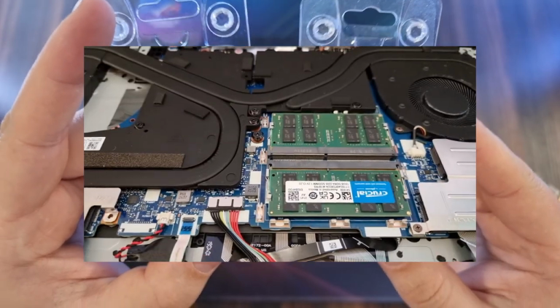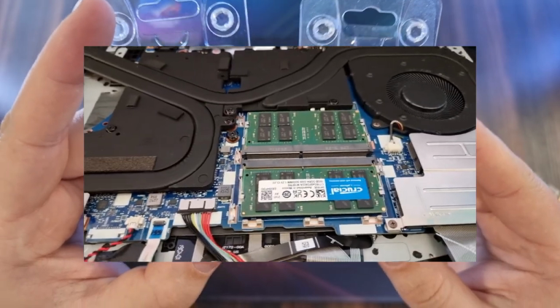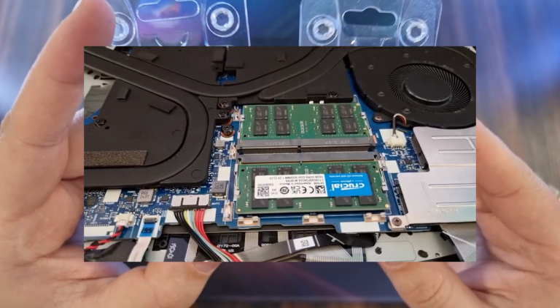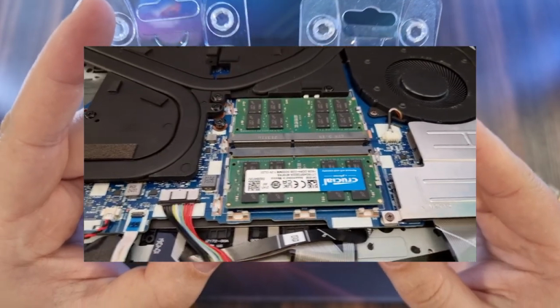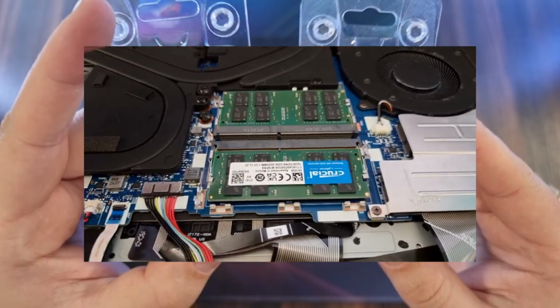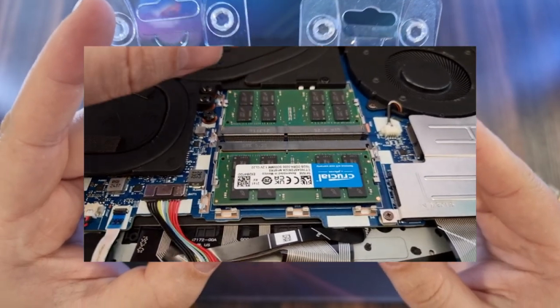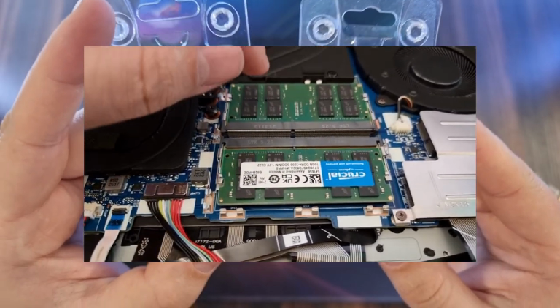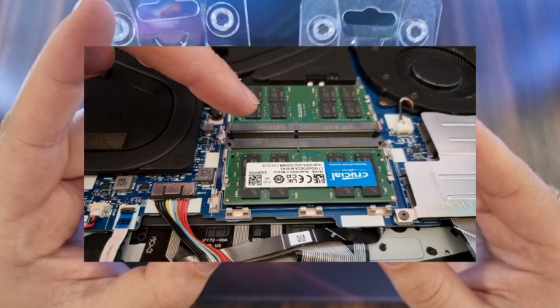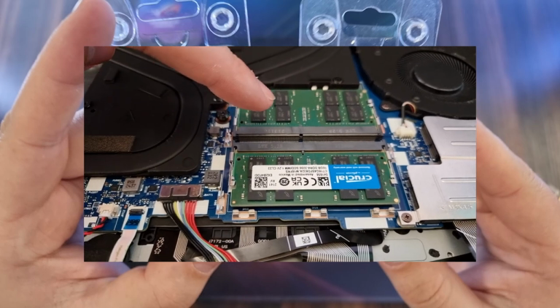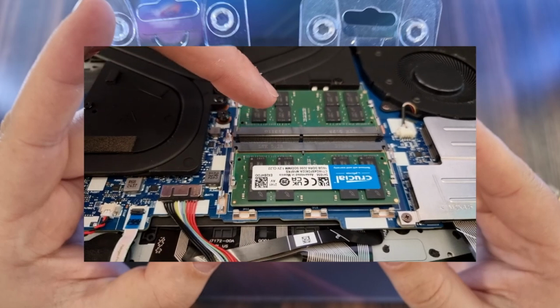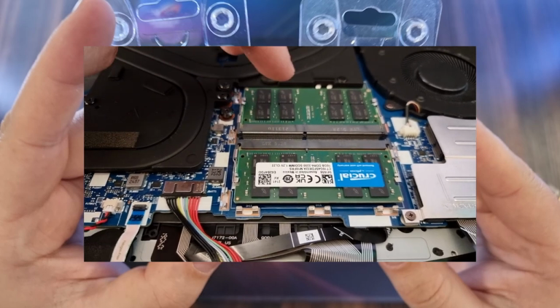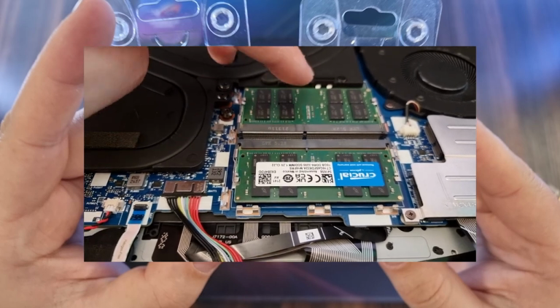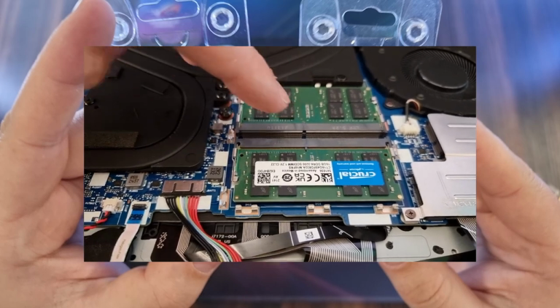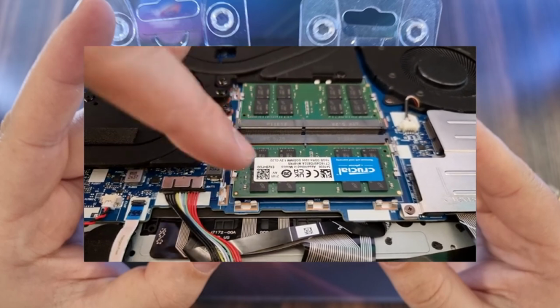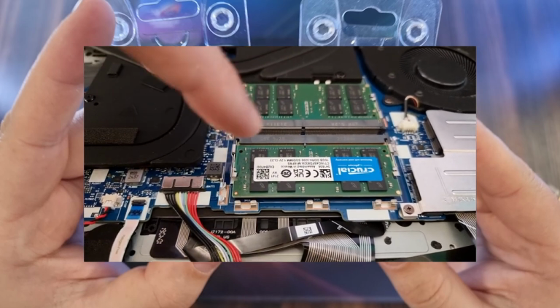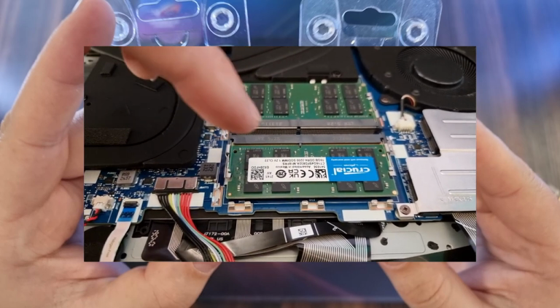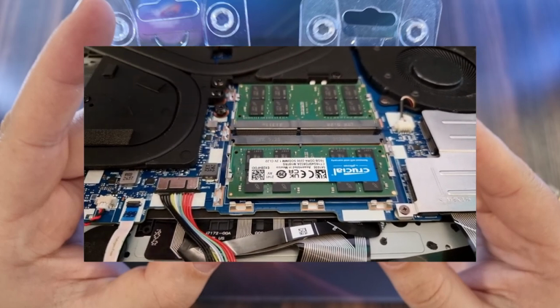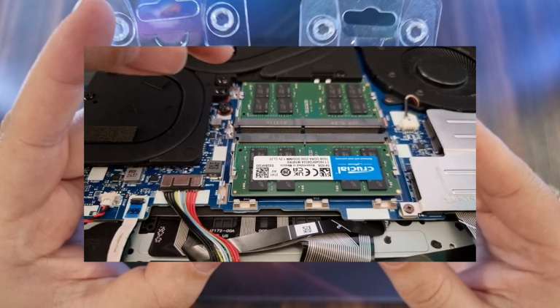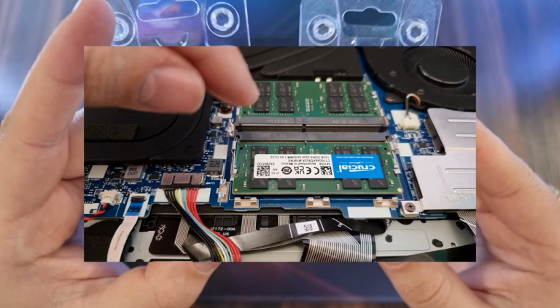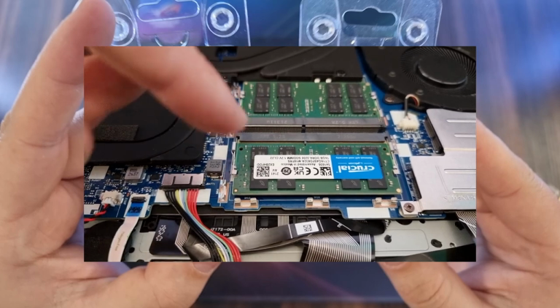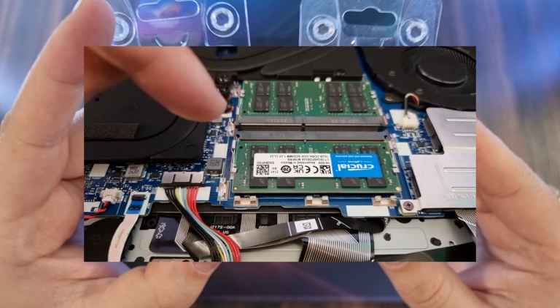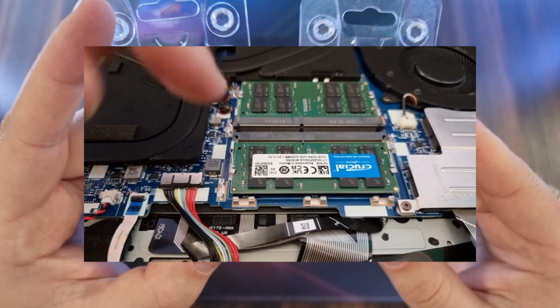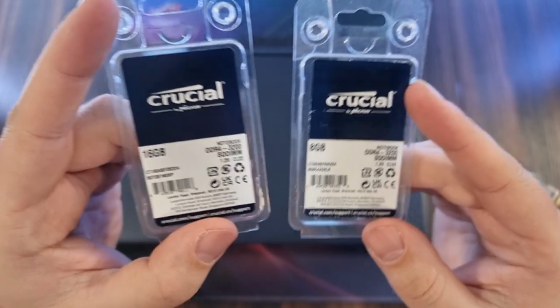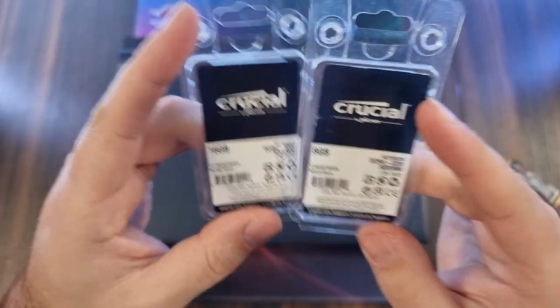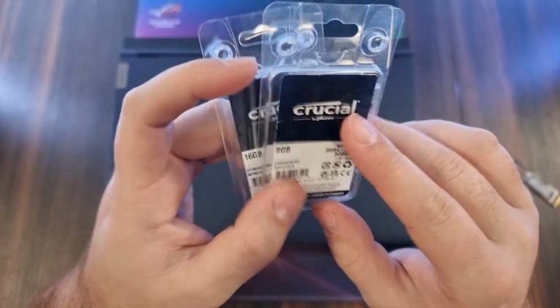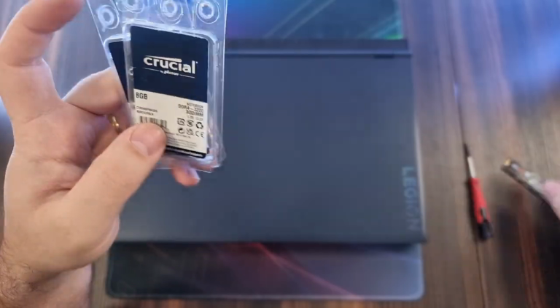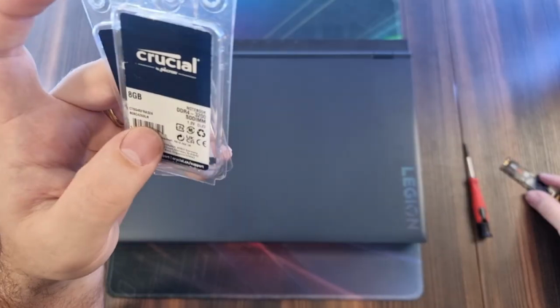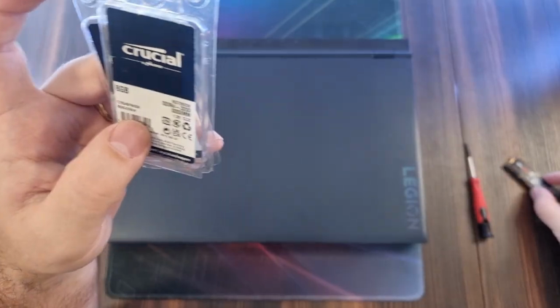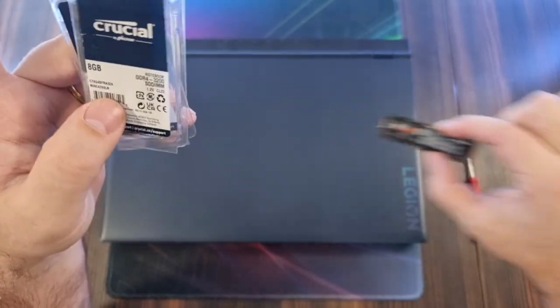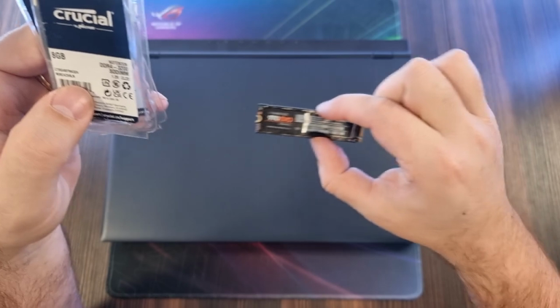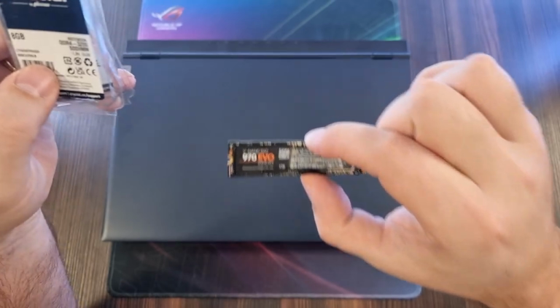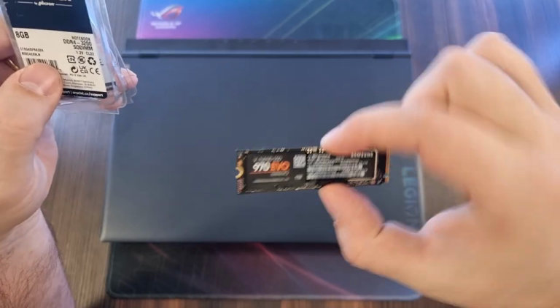Hey, this is the host from the future. At the point of recording the rest, I only had one stick, but now I have two sticks and it's 32 gigabytes. And we're also going to upgrade the storage.